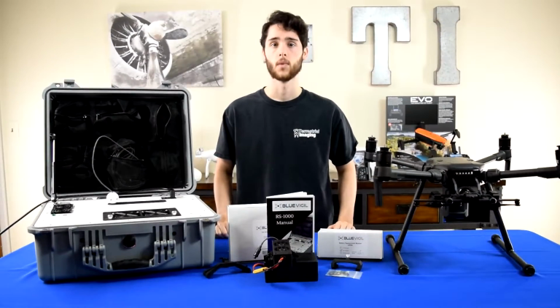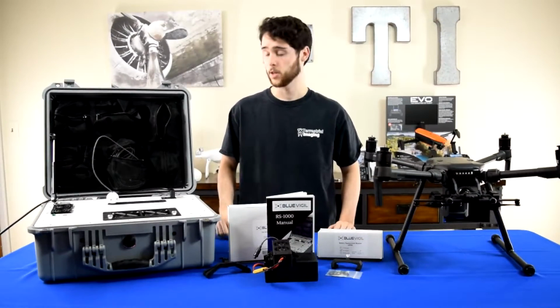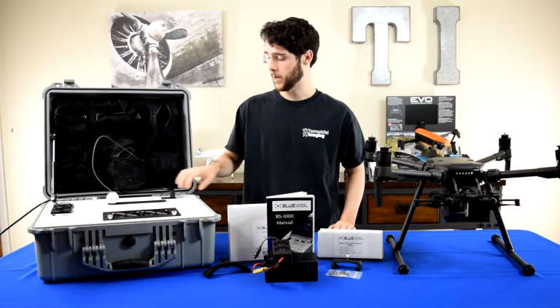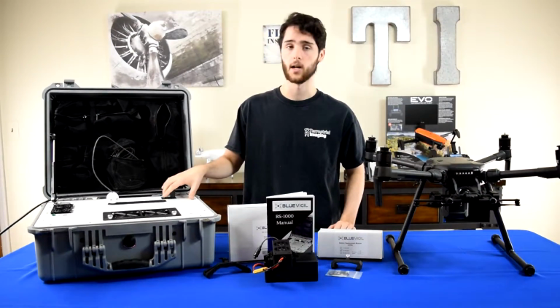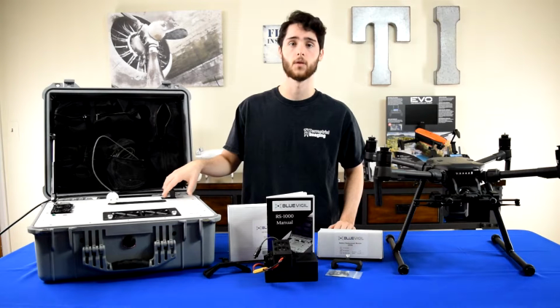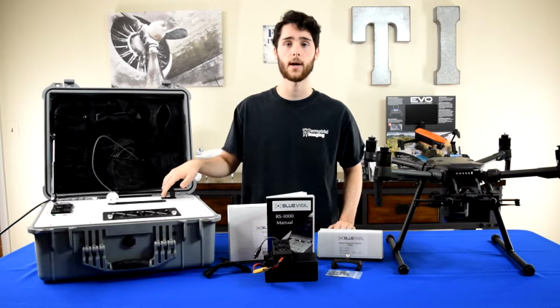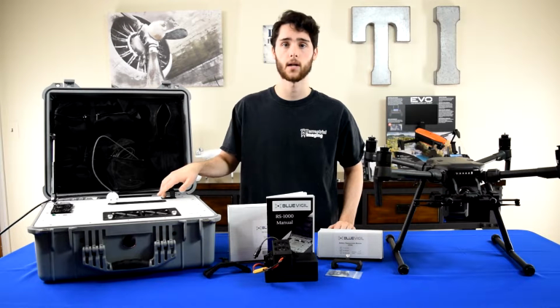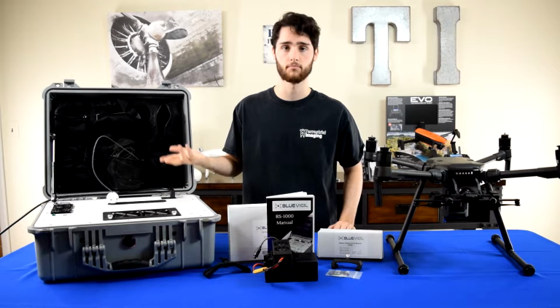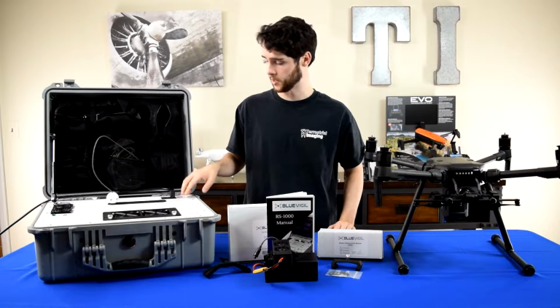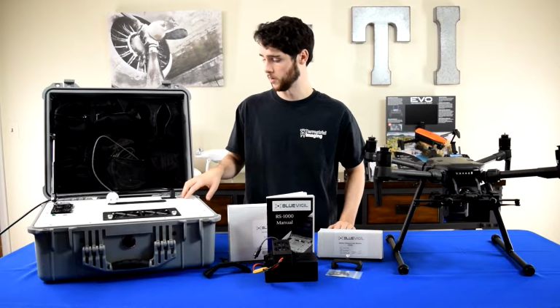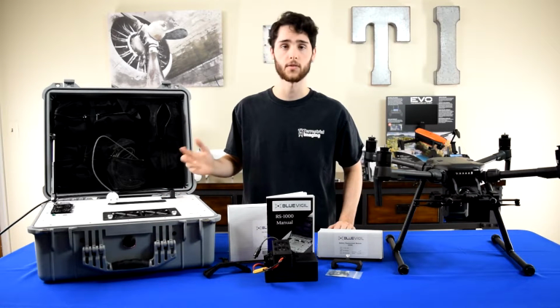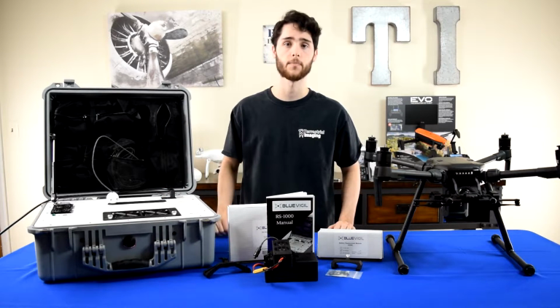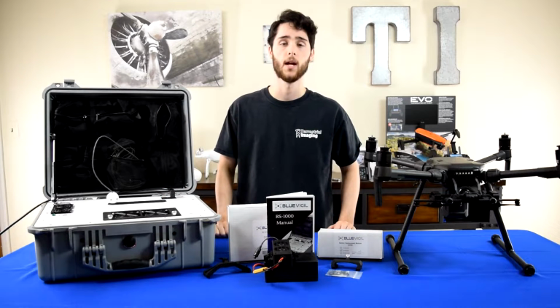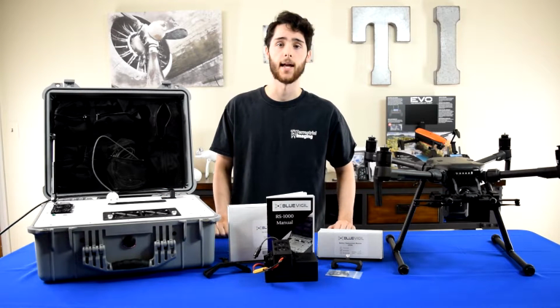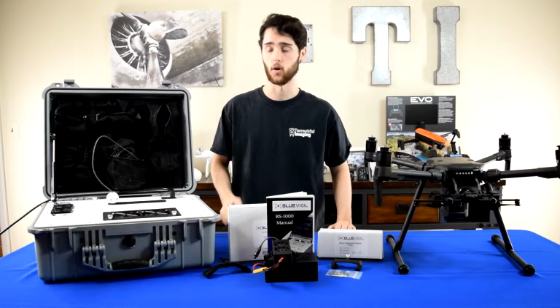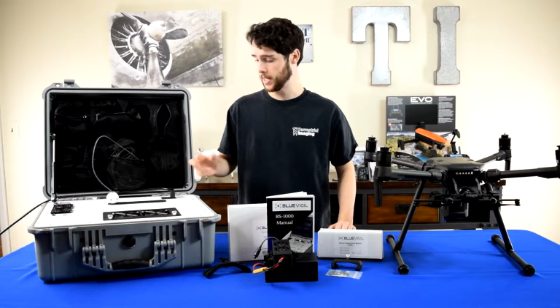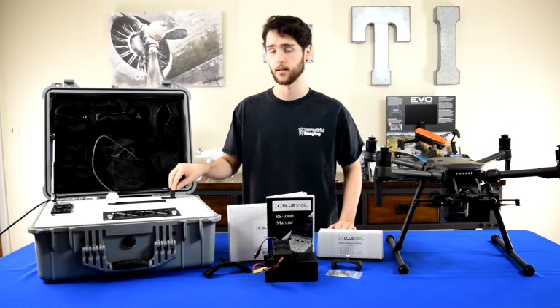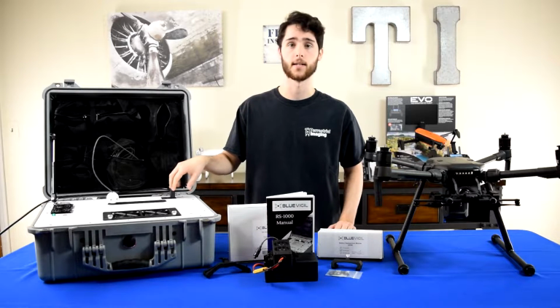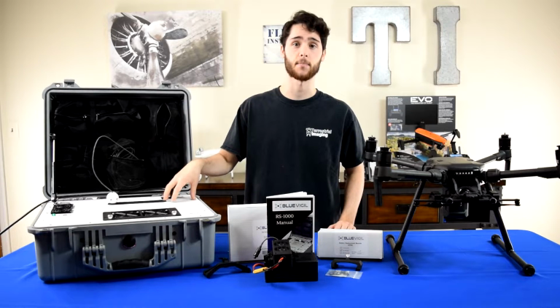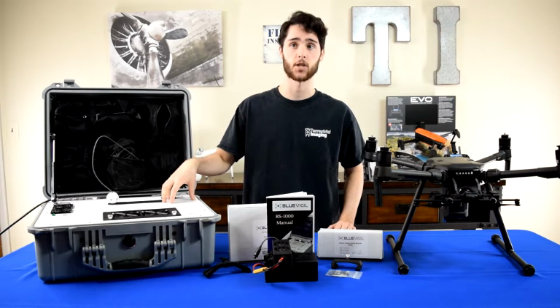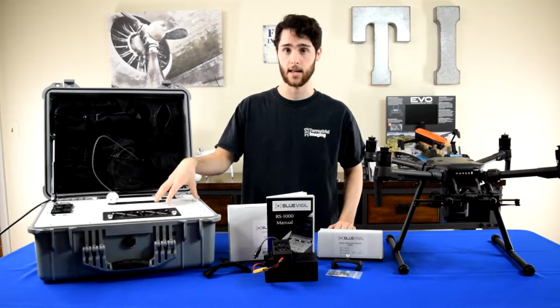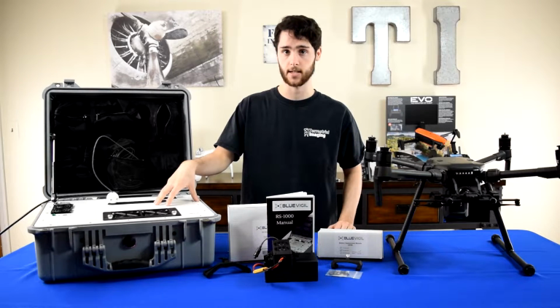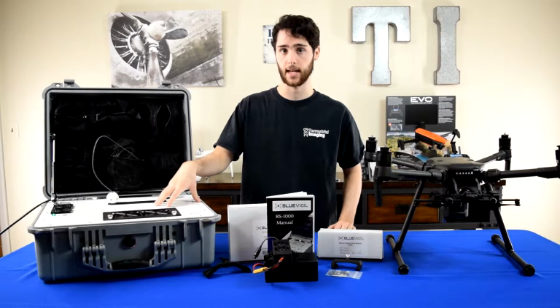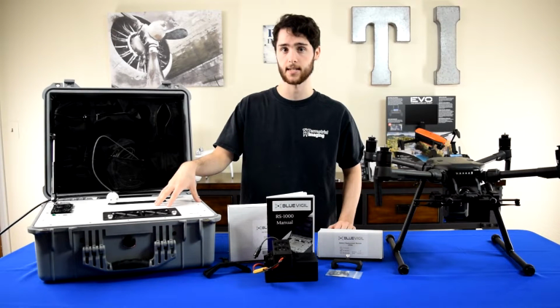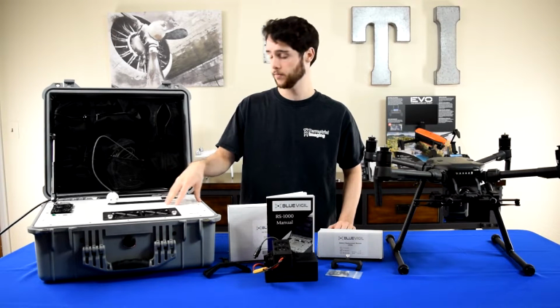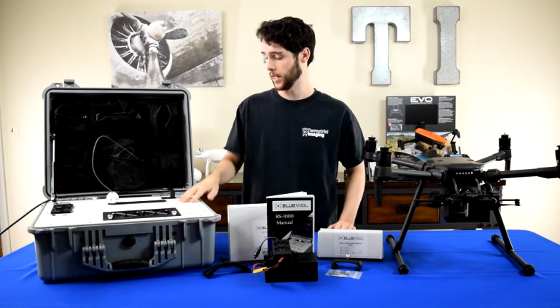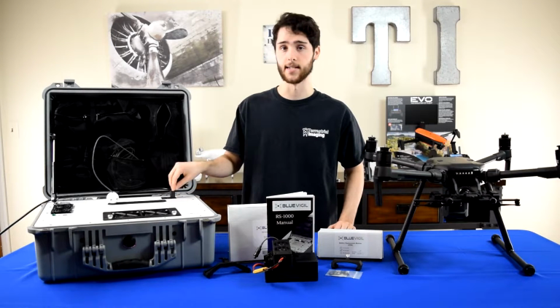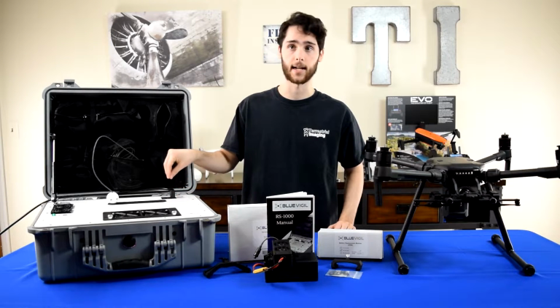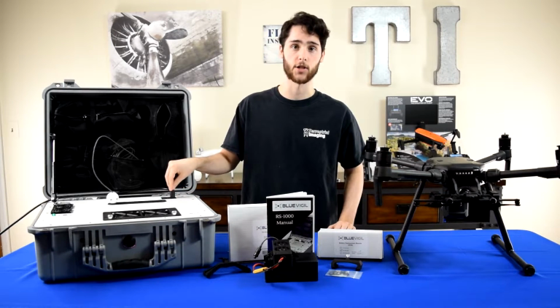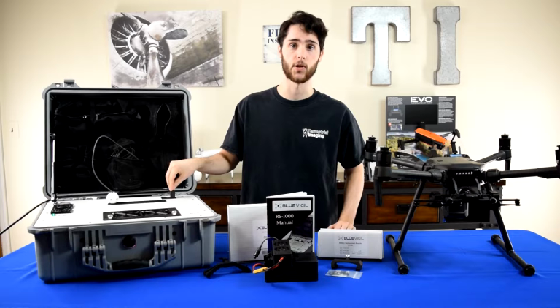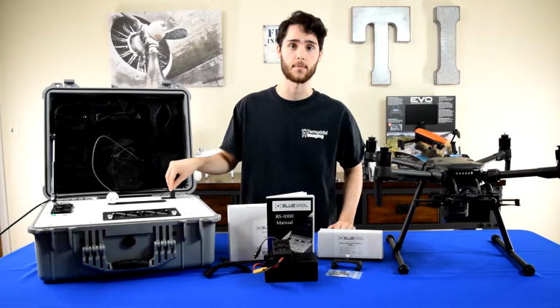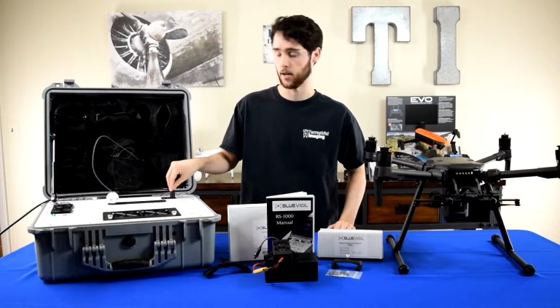I'm going to go ahead and power it on. The way you power it on is this simple on/off switch, and all you need to set up the actual tether system in the case itself is a connection to an AC power outlet.